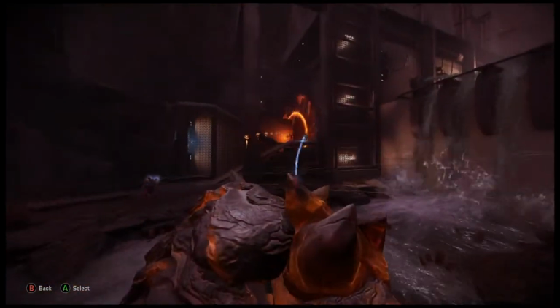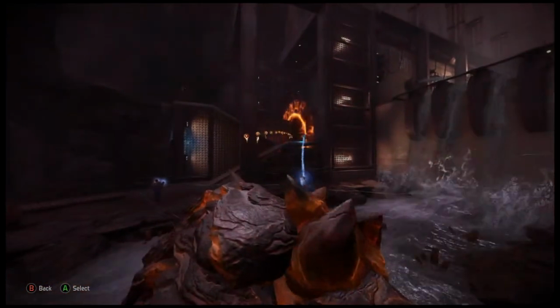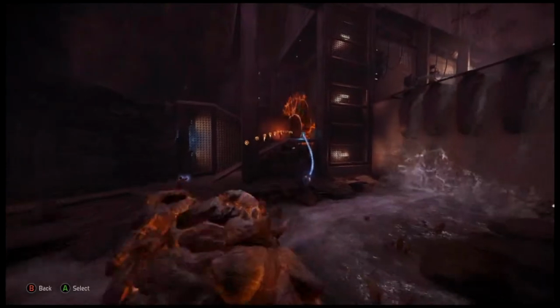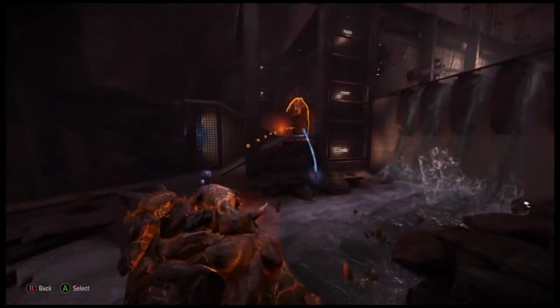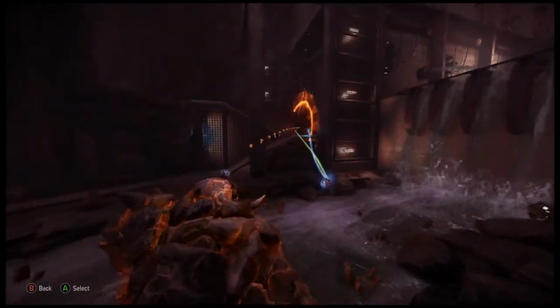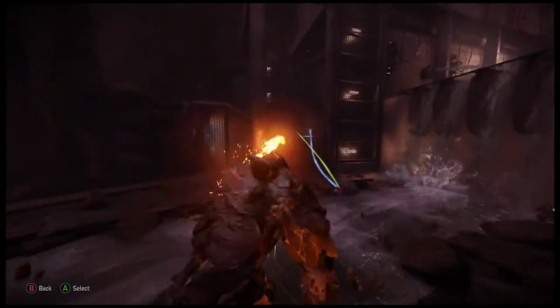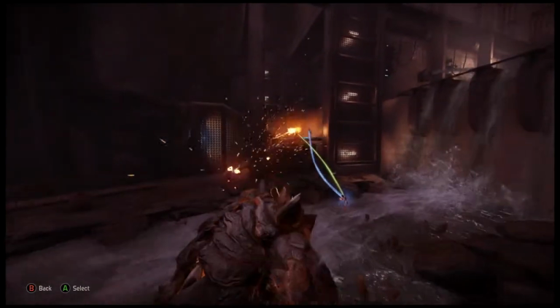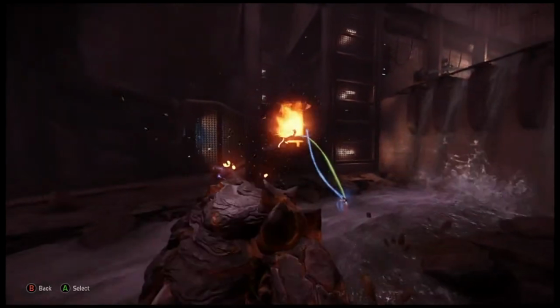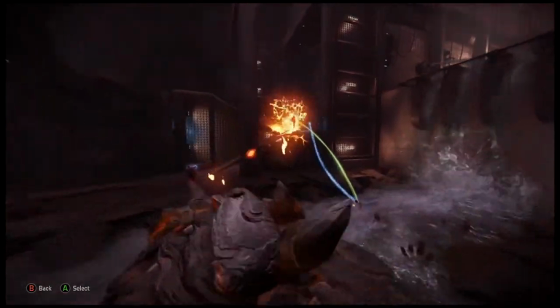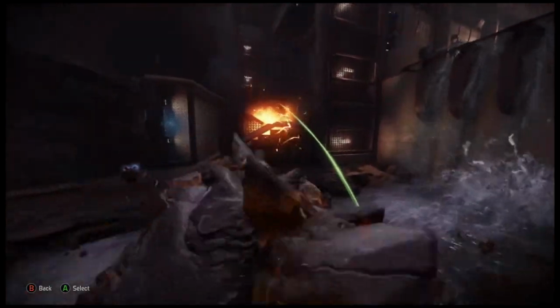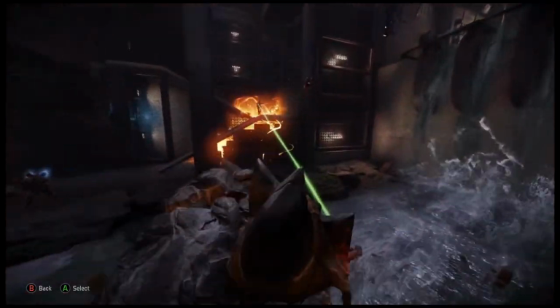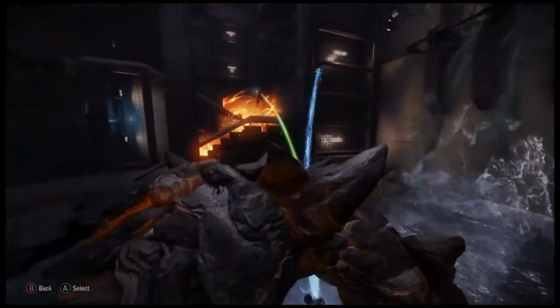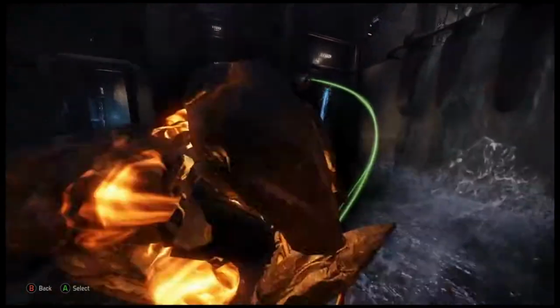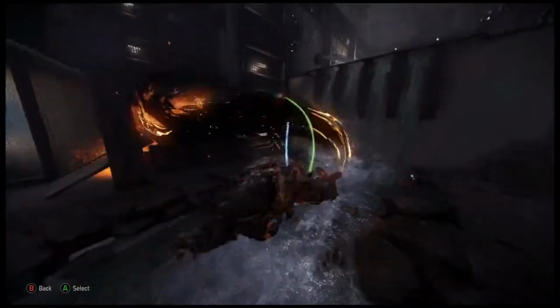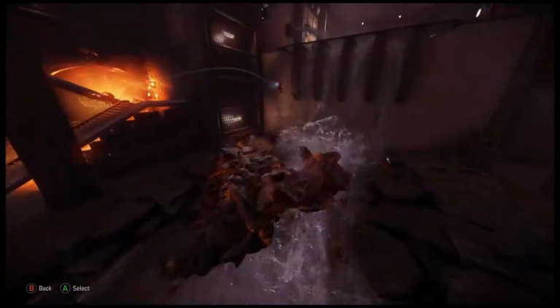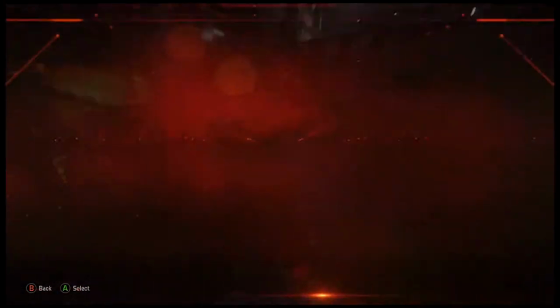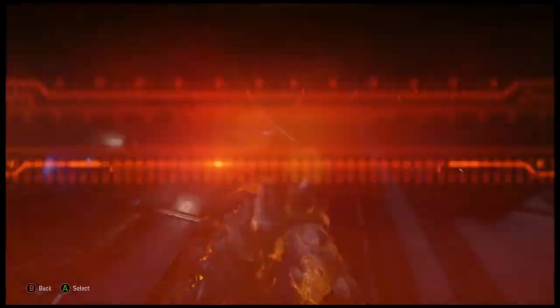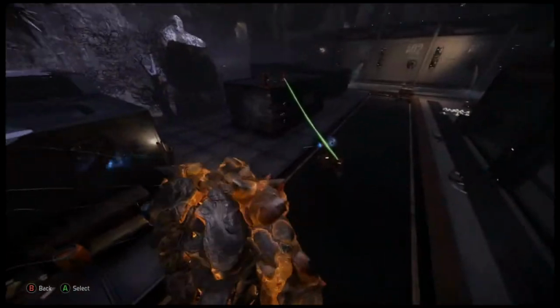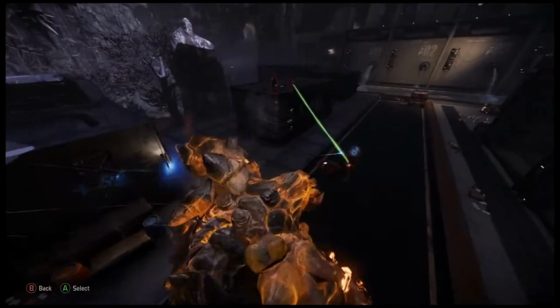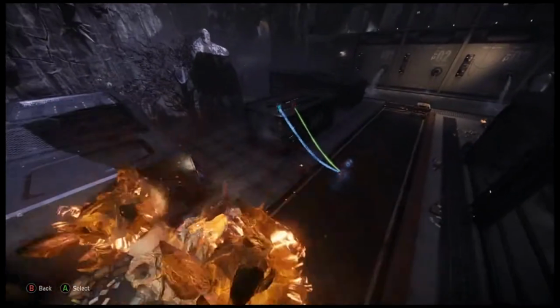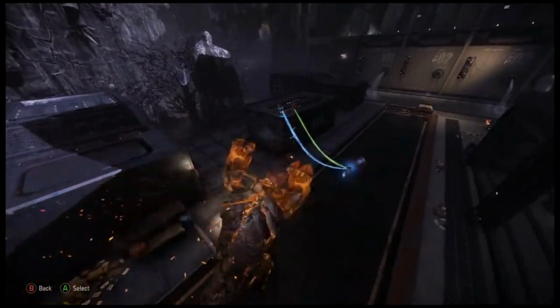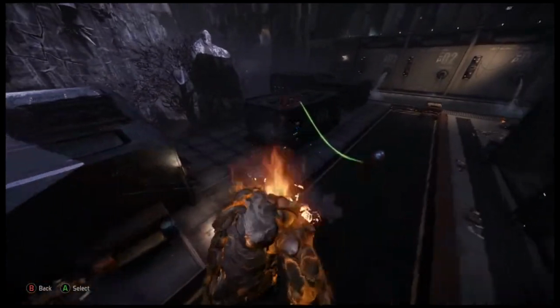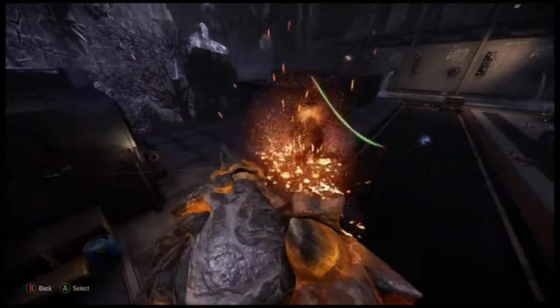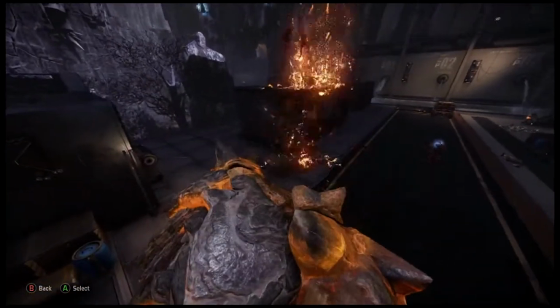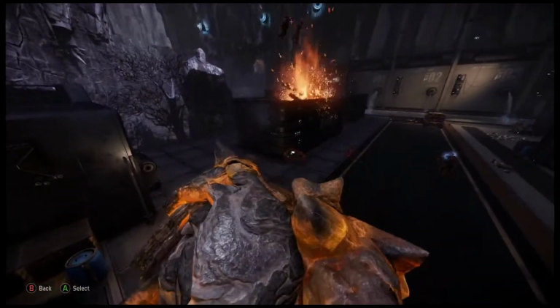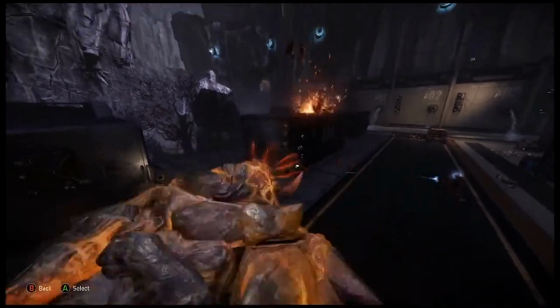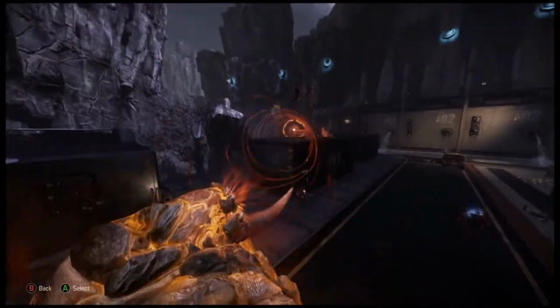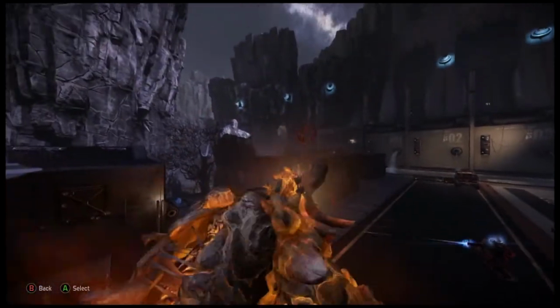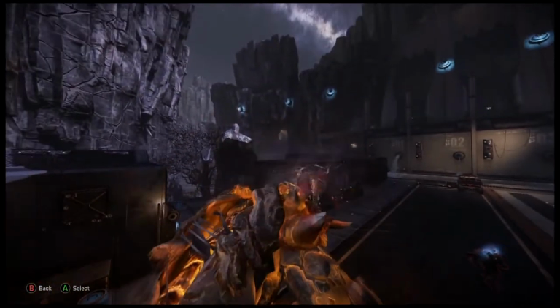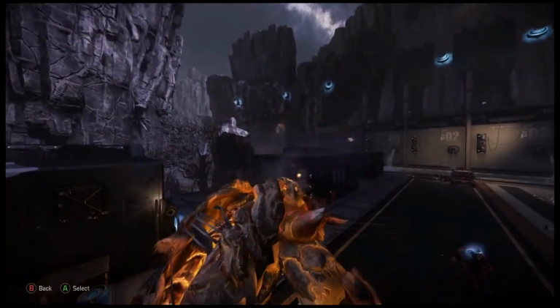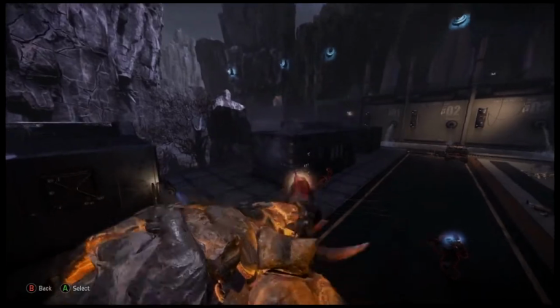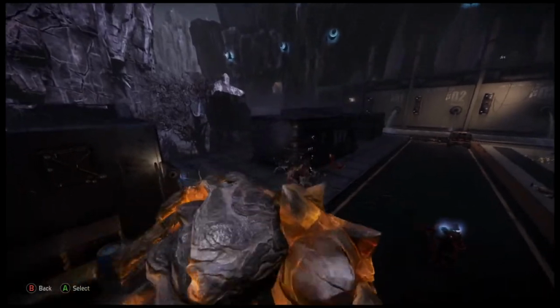Your lava bomb can seal off paths you don't want the hunters to use. Fissure will climb over terrain and obstacles, damaging hunters who might be out of reach.